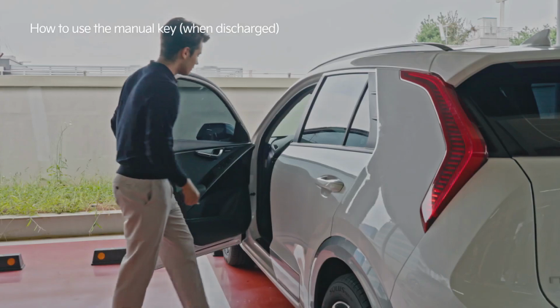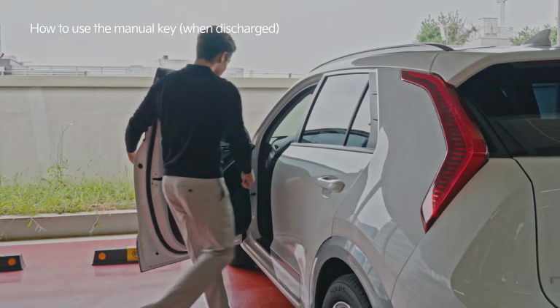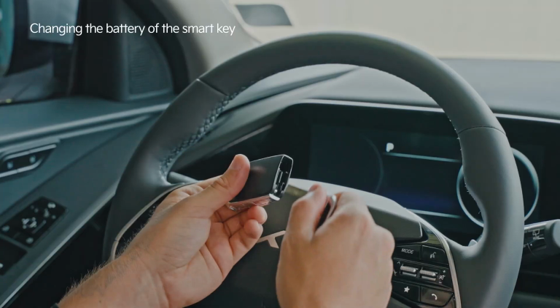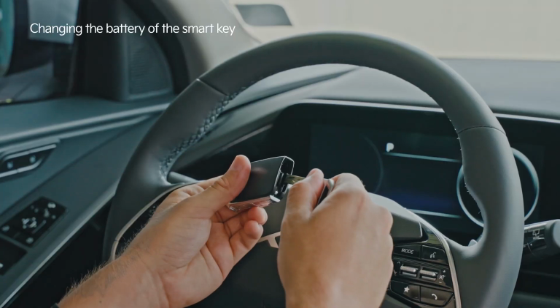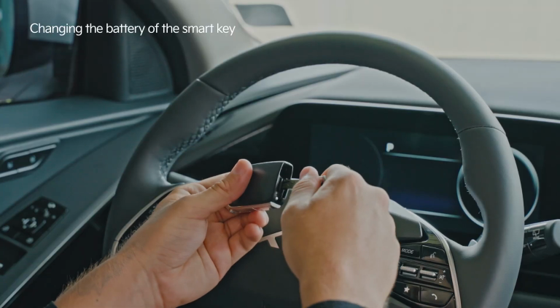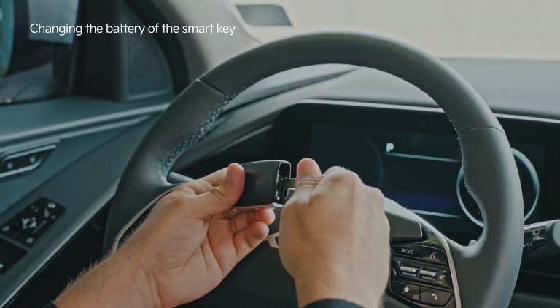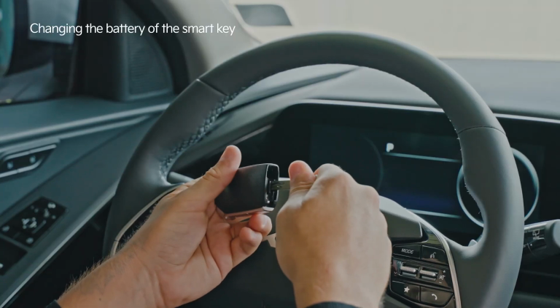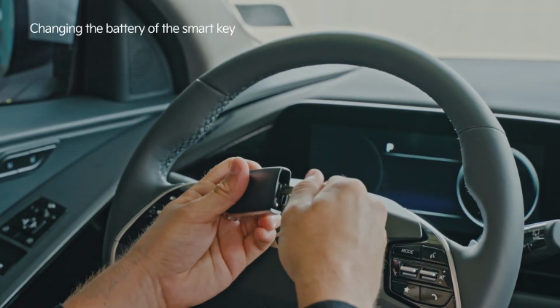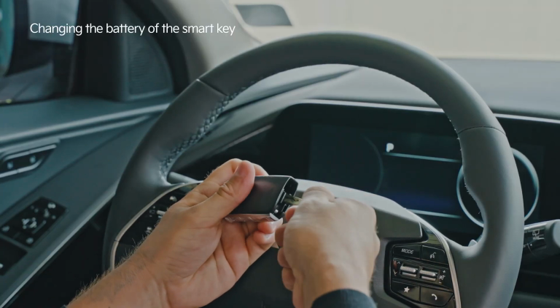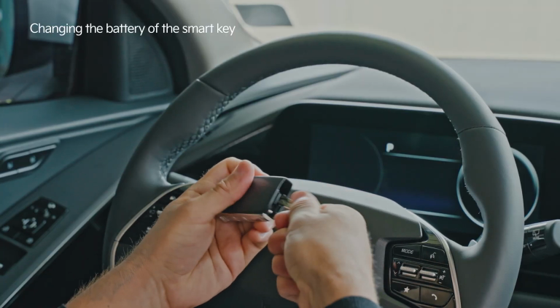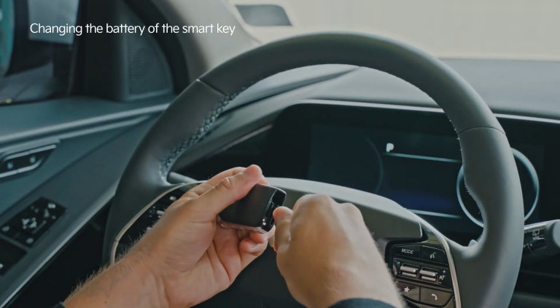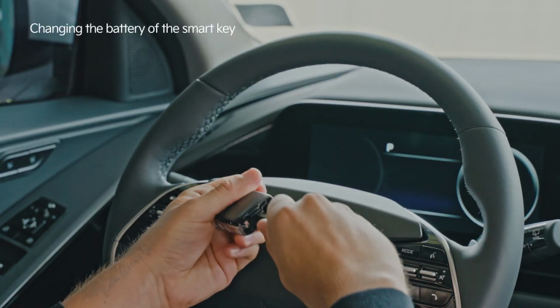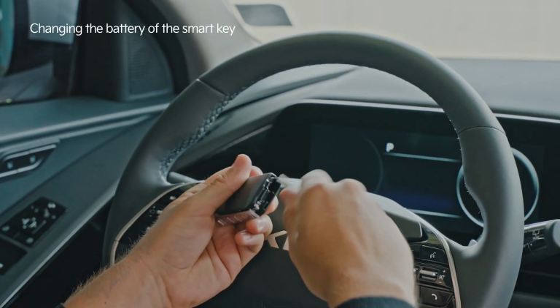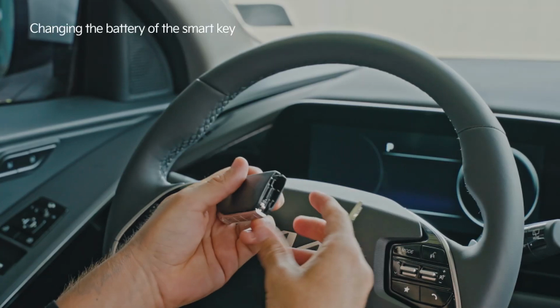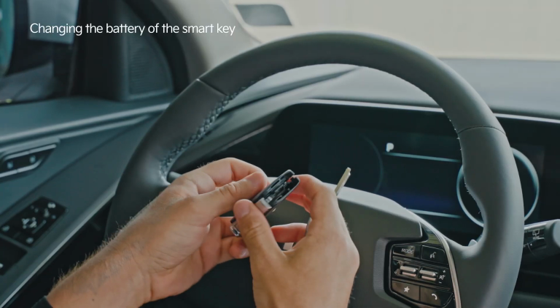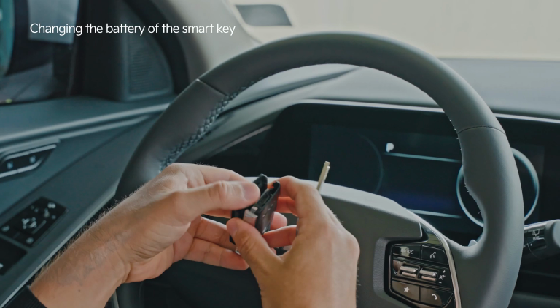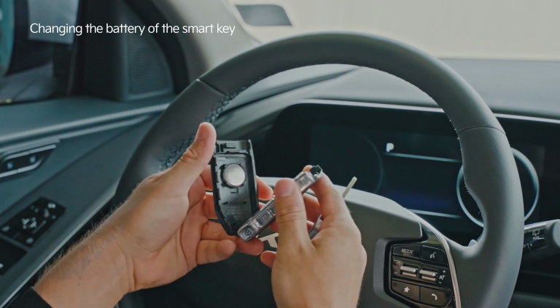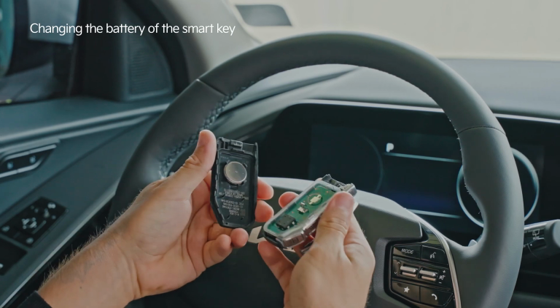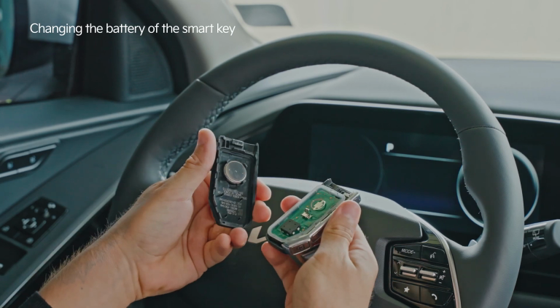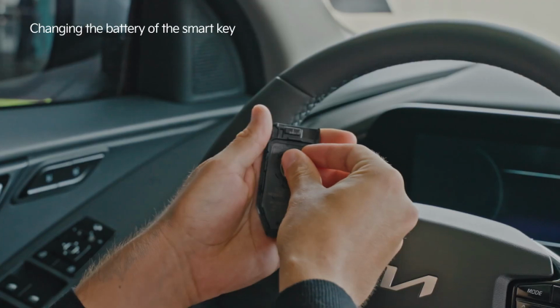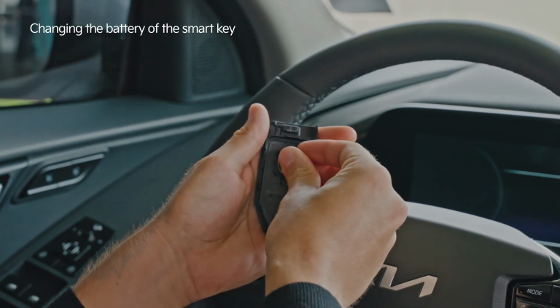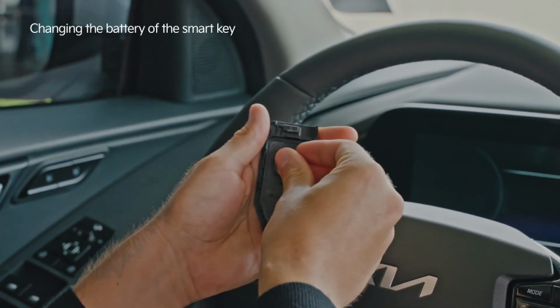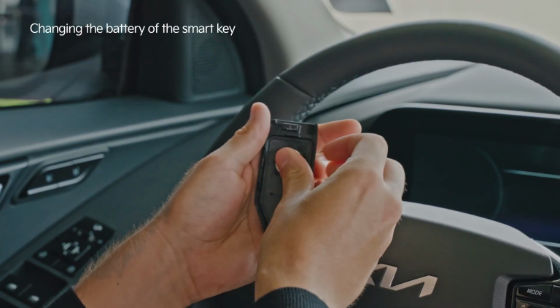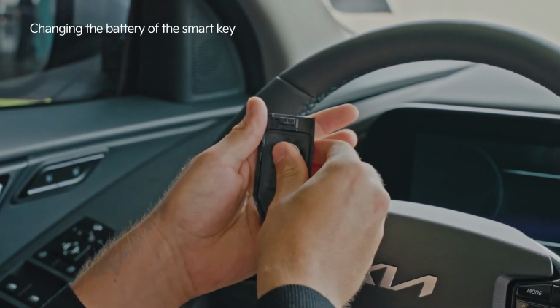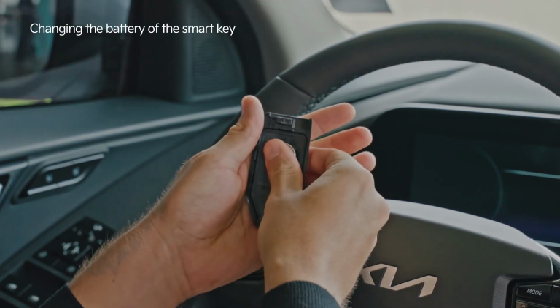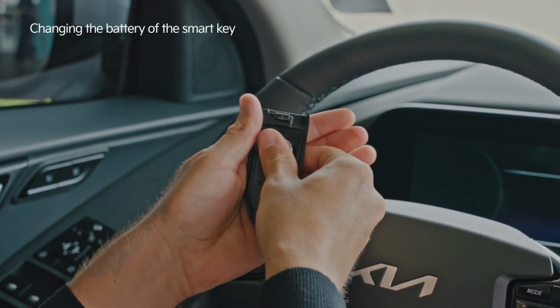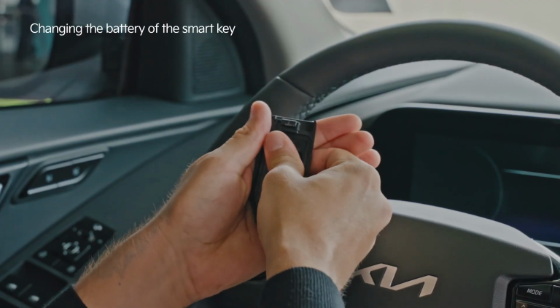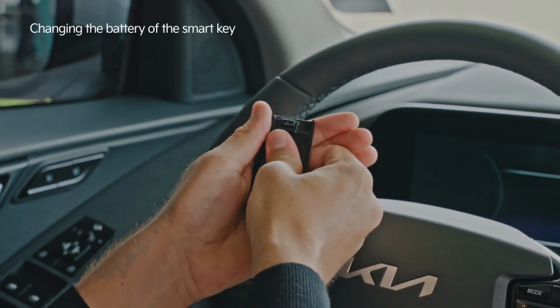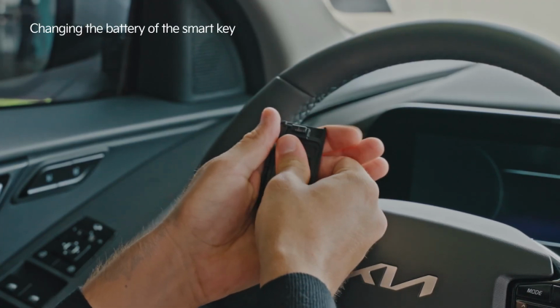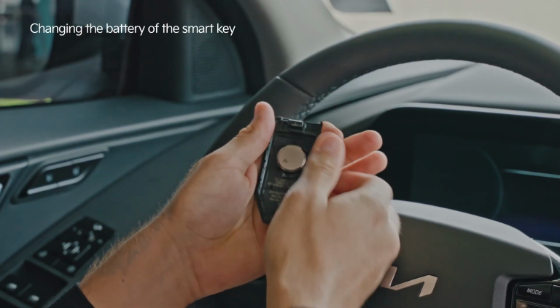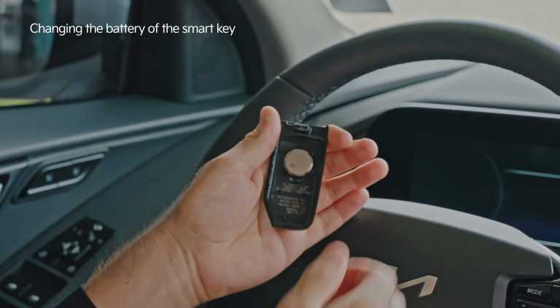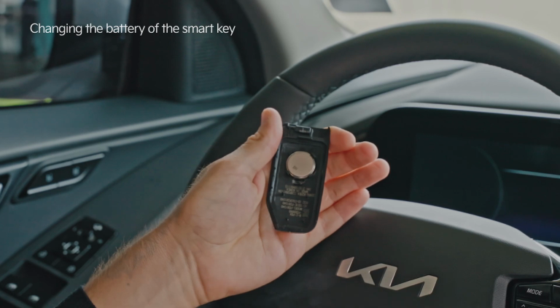After getting a new battery, use the manual key to open the Smart Key cover. Install the battery with the plus and minus symbols properly oriented and reassemble the Smart Key.